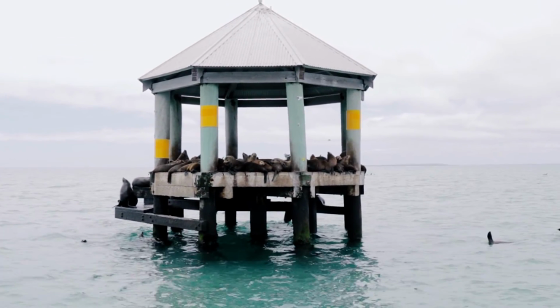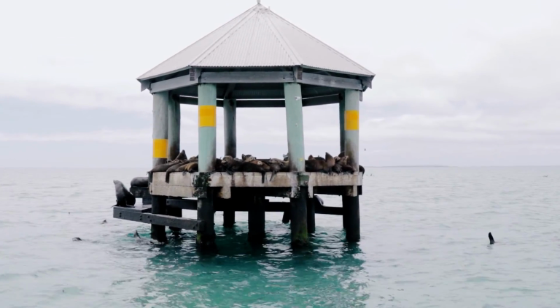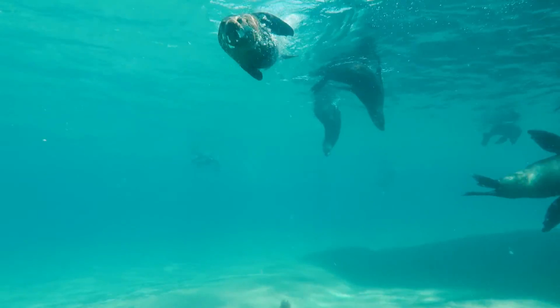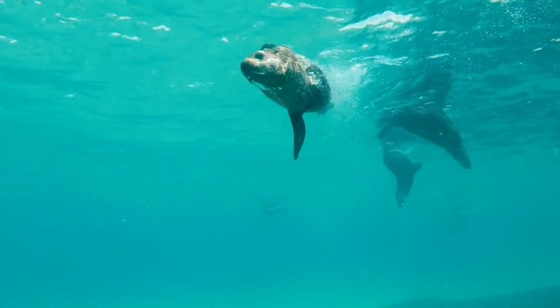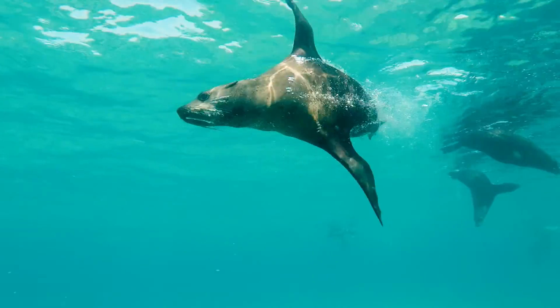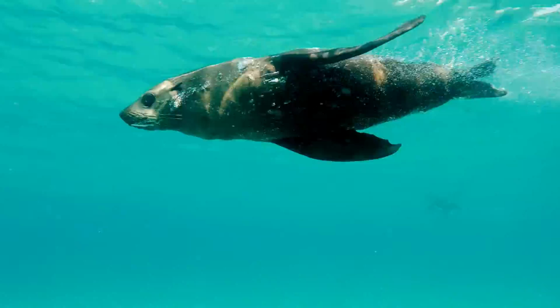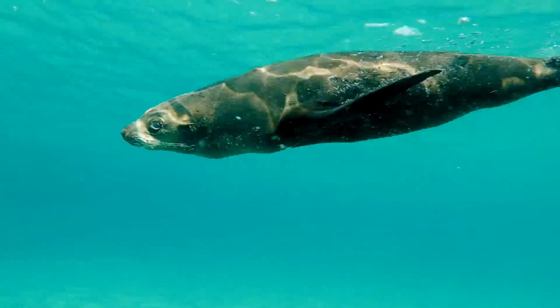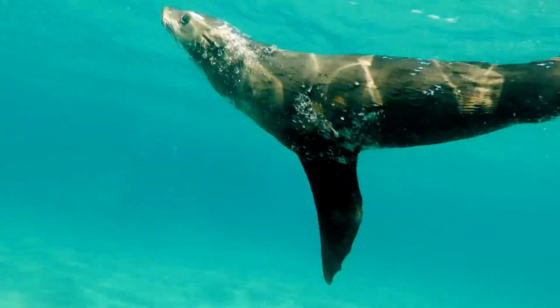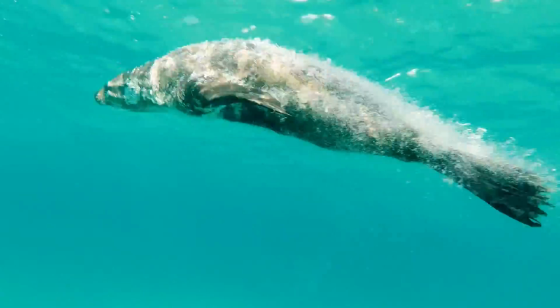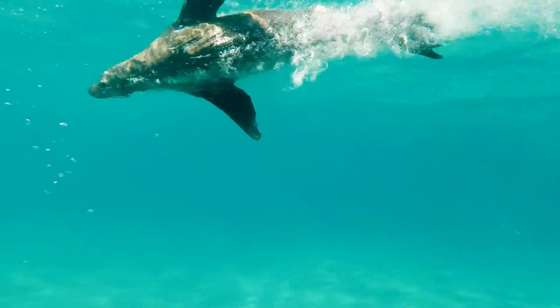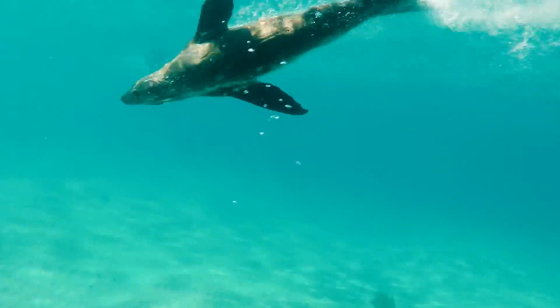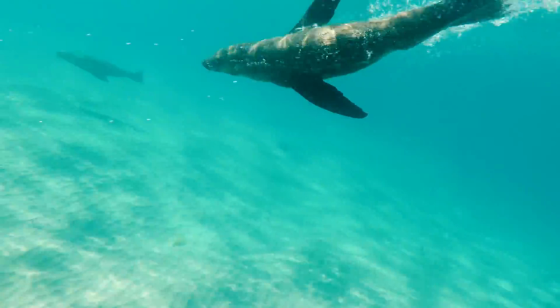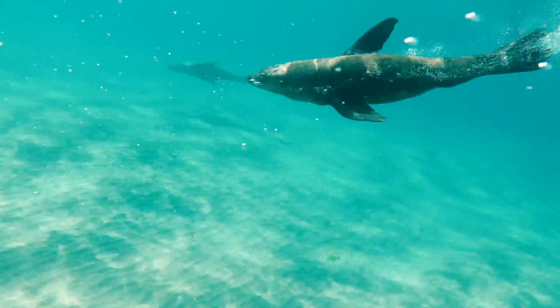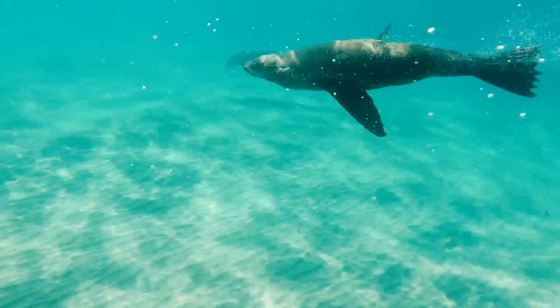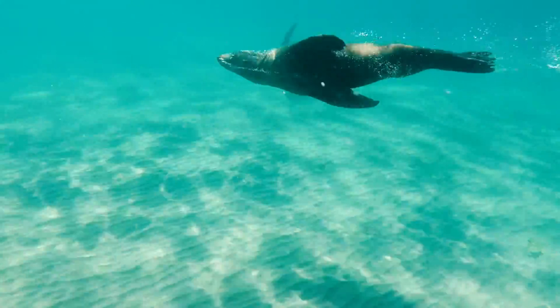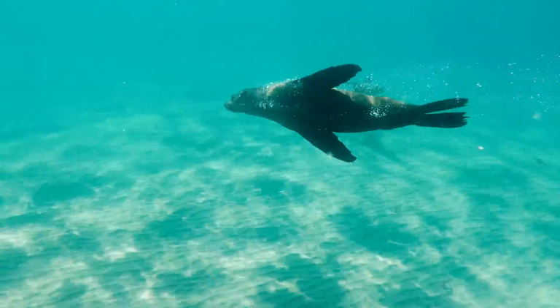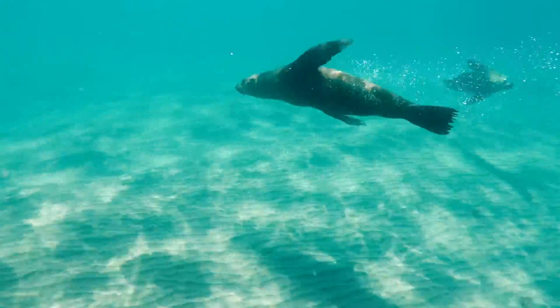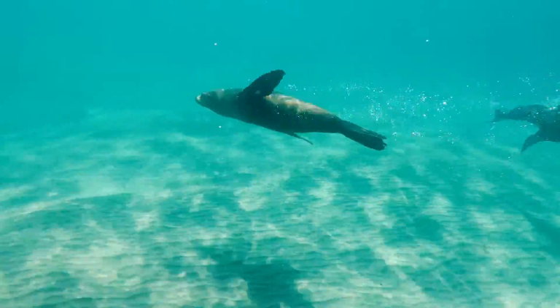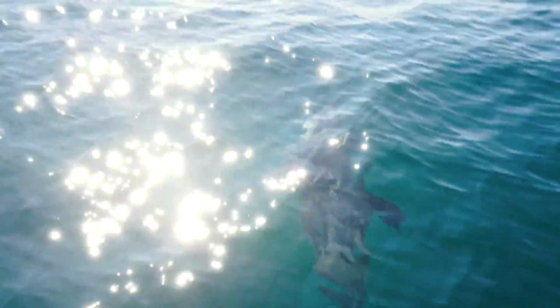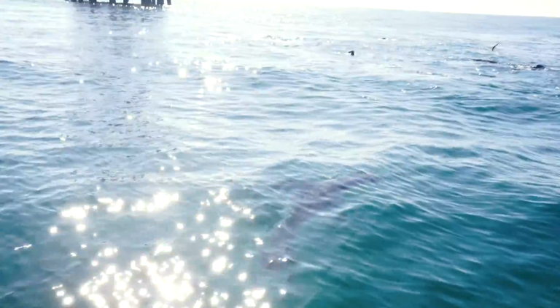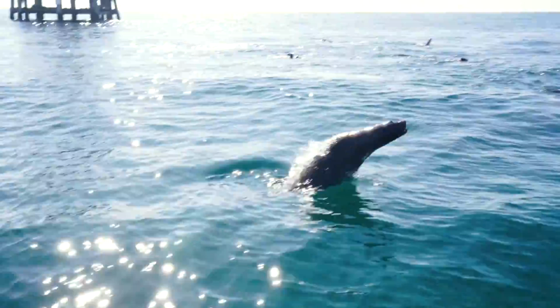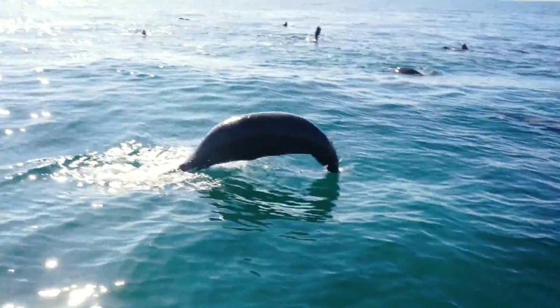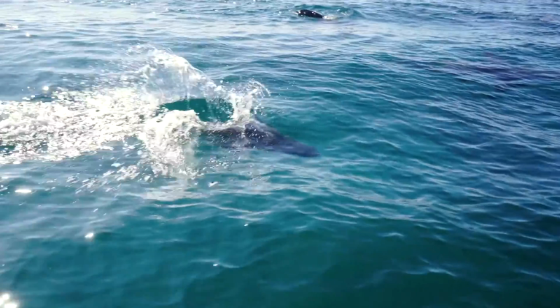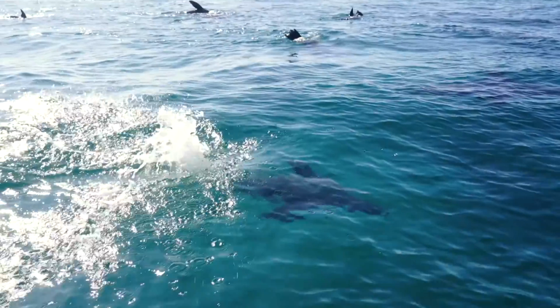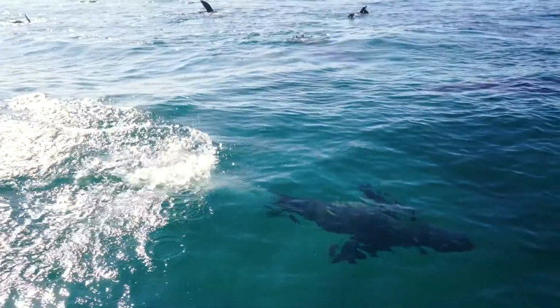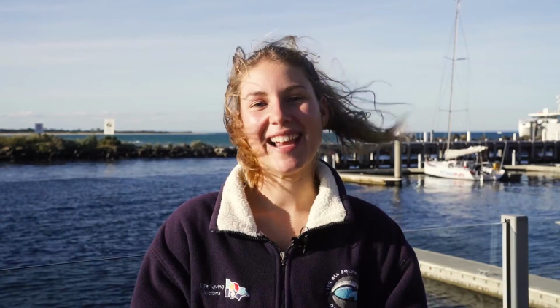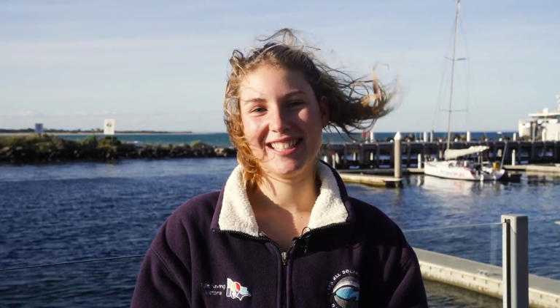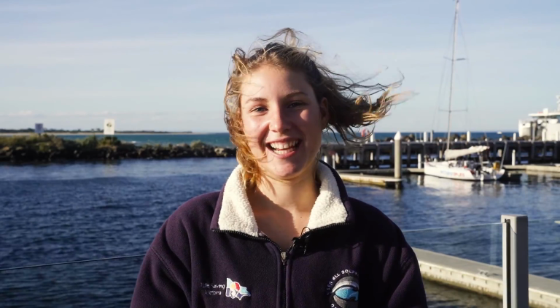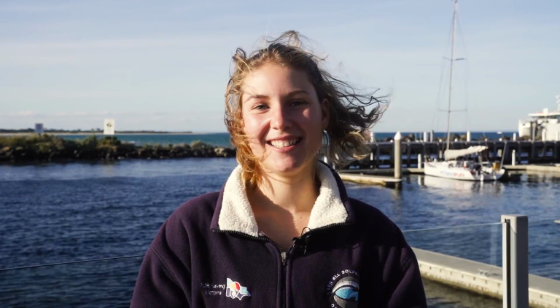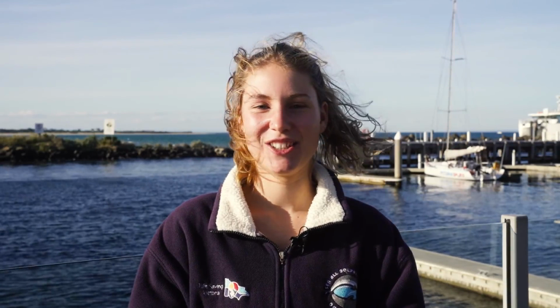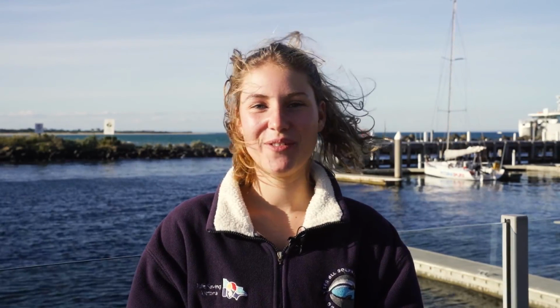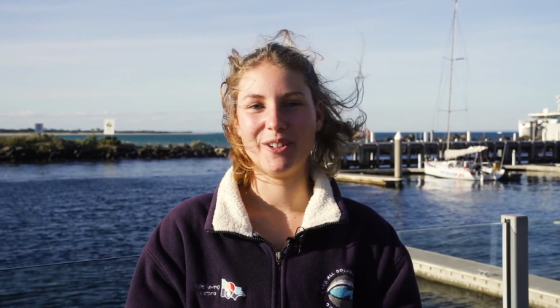Seals will hang out, feed and play with their mates, all the while growing bigger and stronger before heading back to the breeding colony in Phillip Island. Thanks for listening and stay tuned for more.